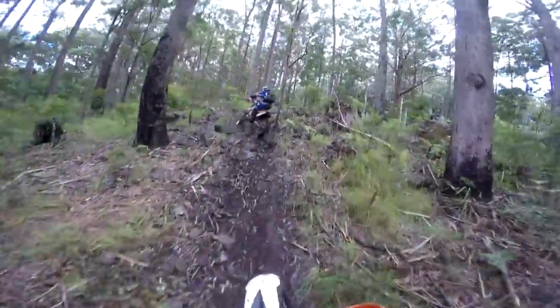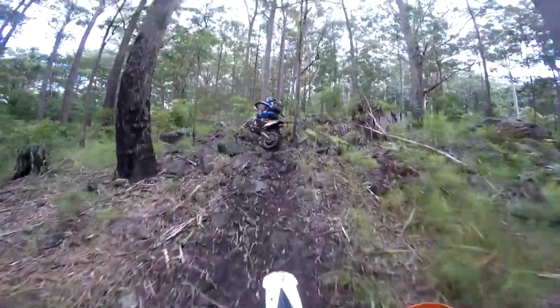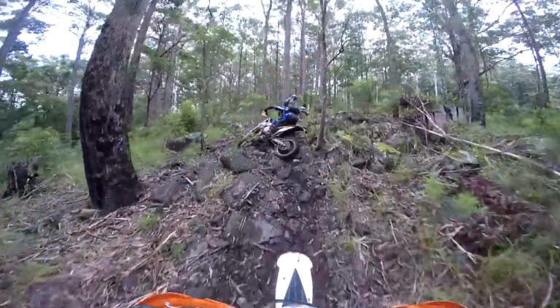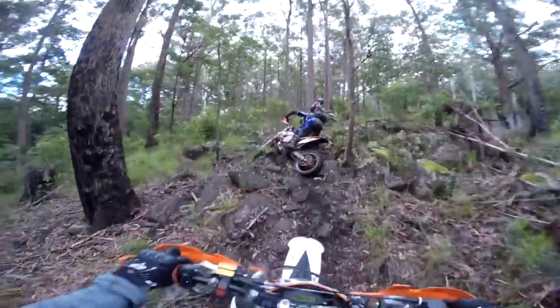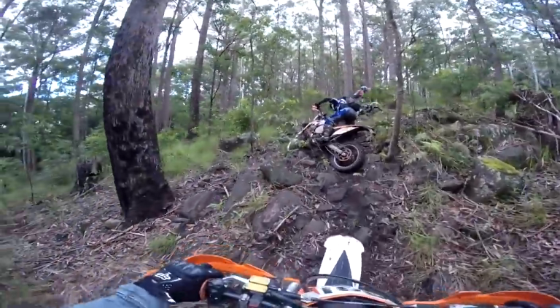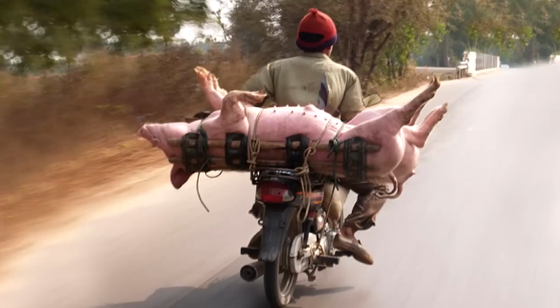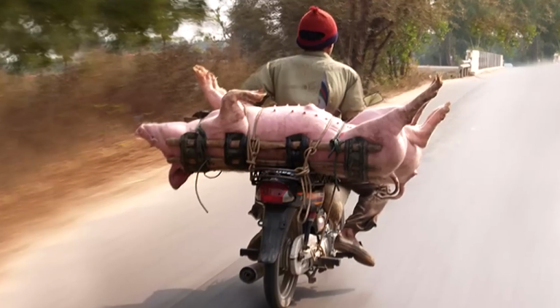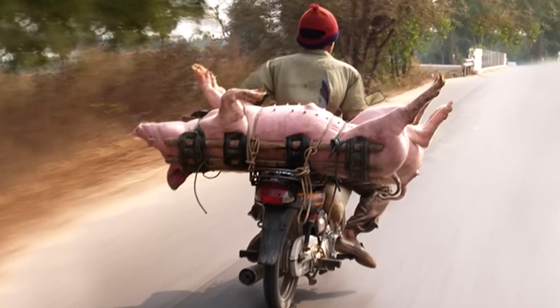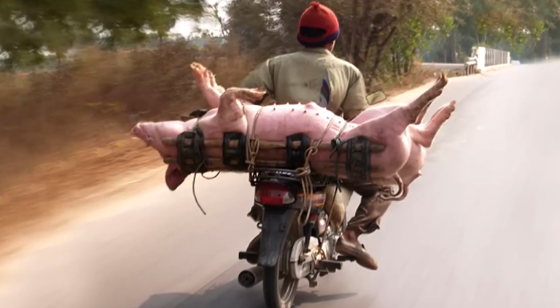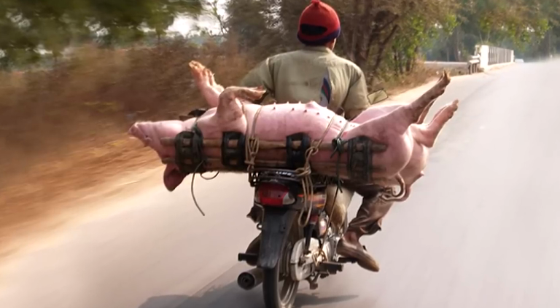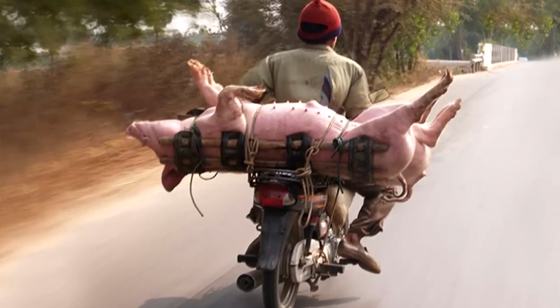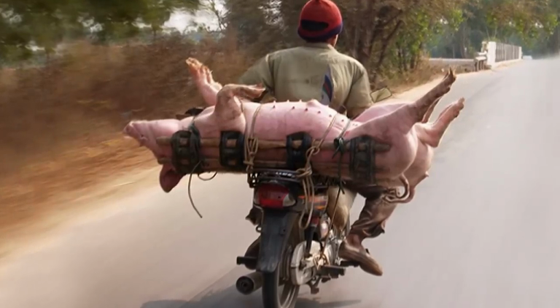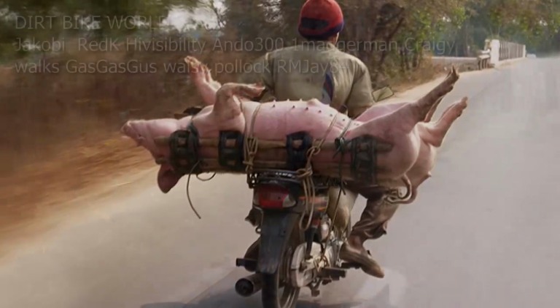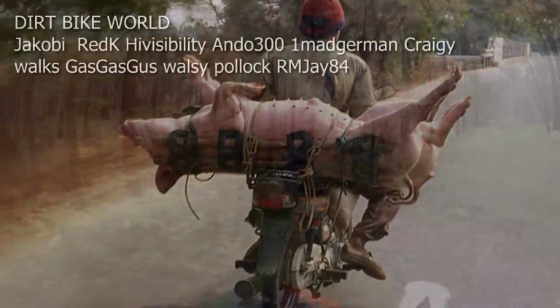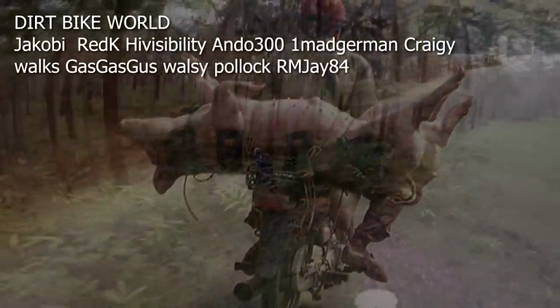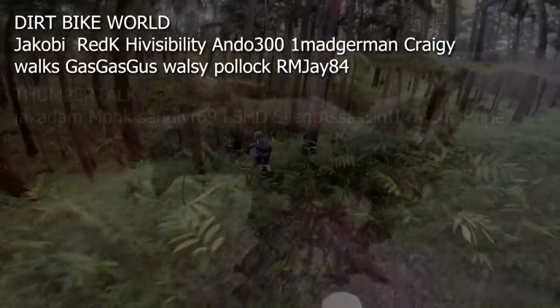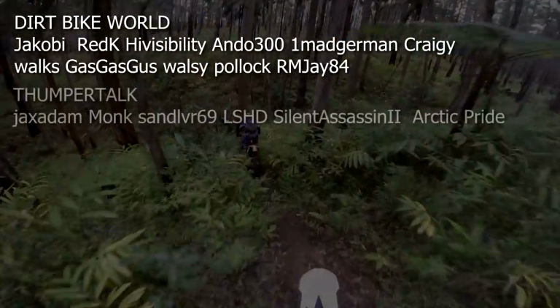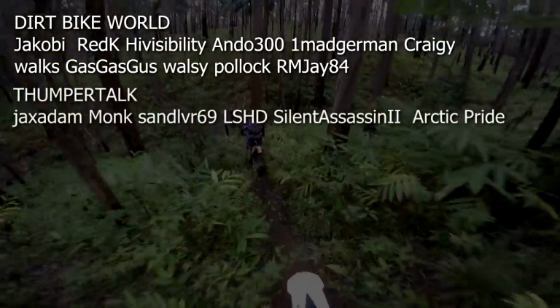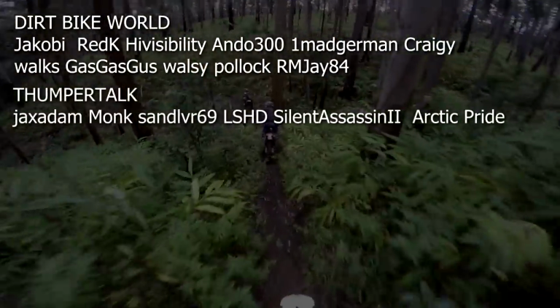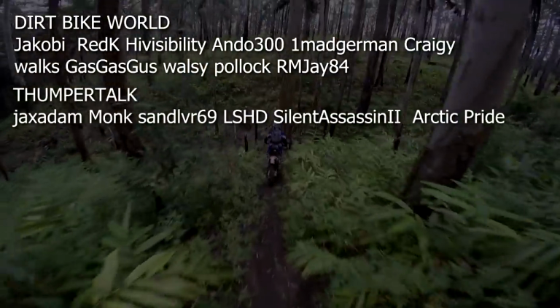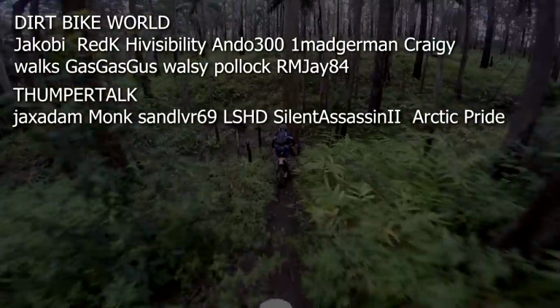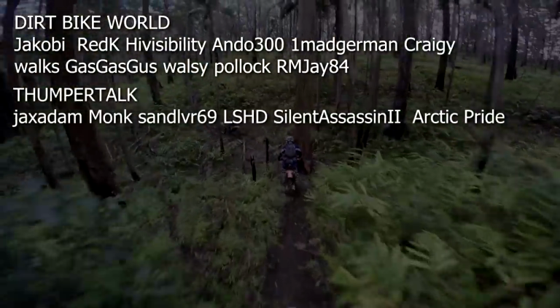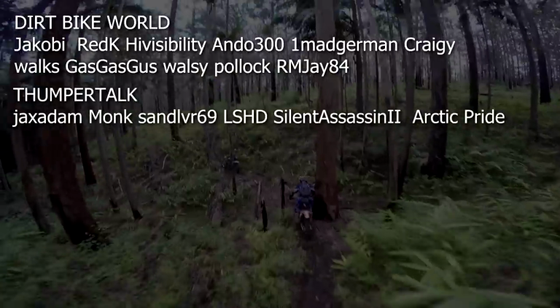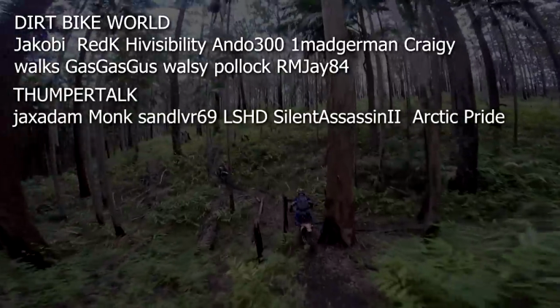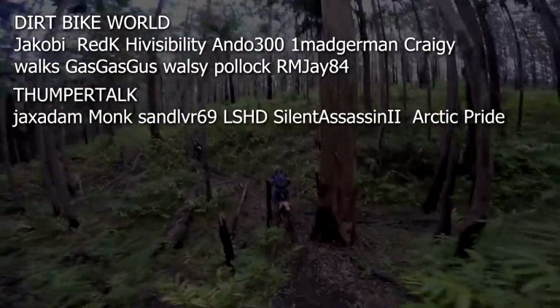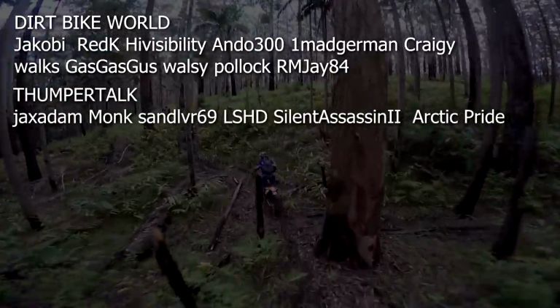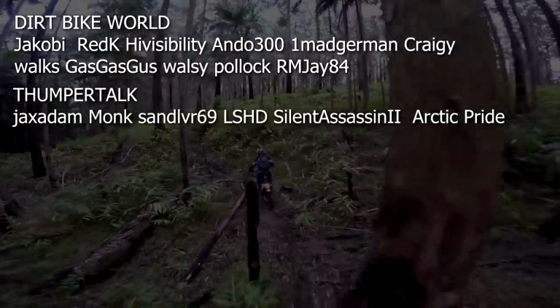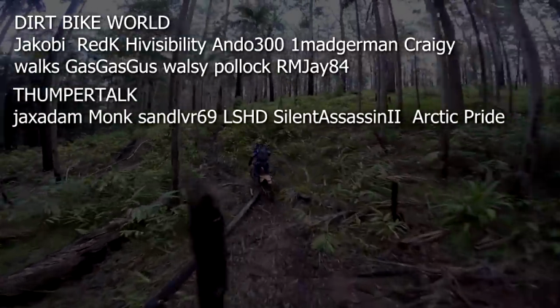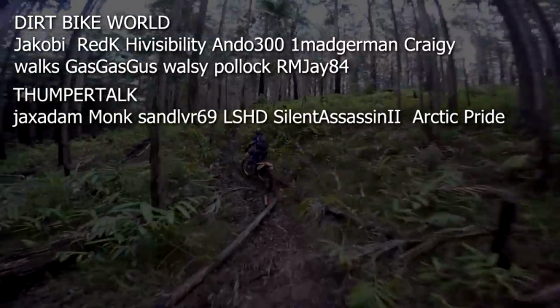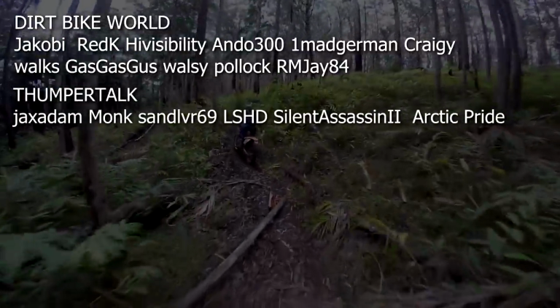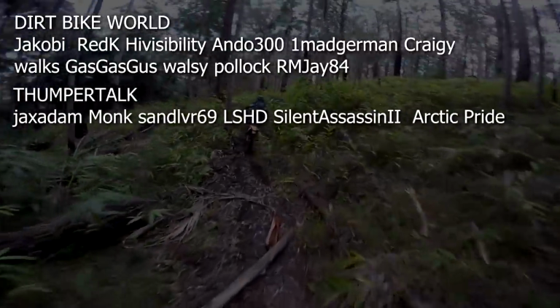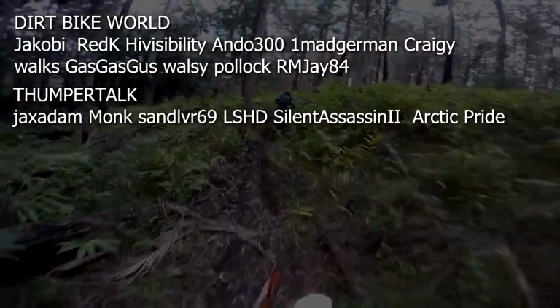So there you have it — make a pig of yourself and enjoy your mudfest. A big thanks to all the guys from the Dirt Bike World and Thumpertalk forums for contributing some handy tips.